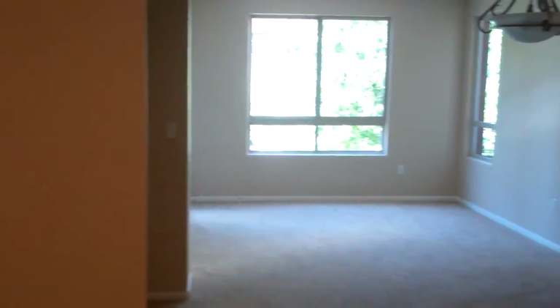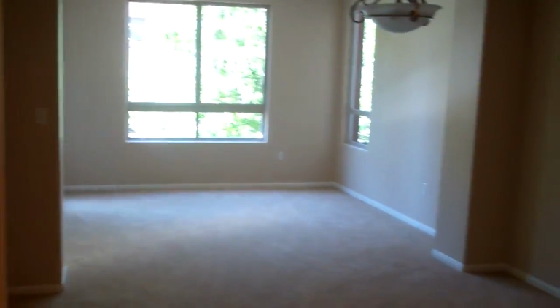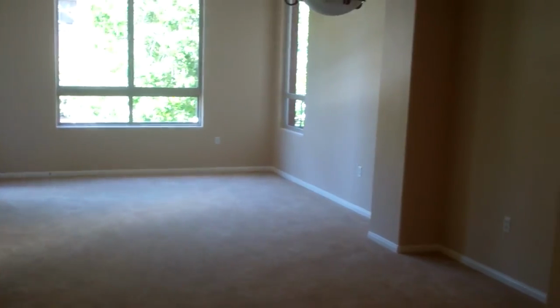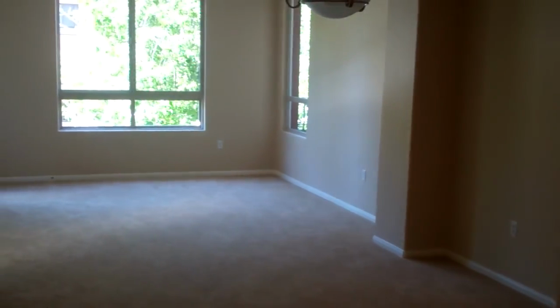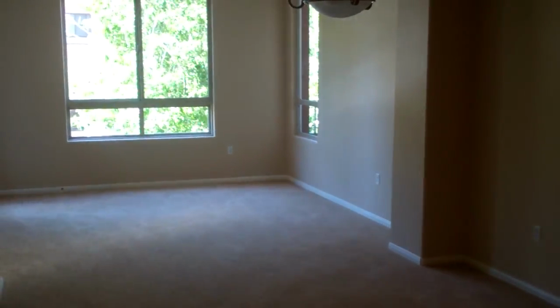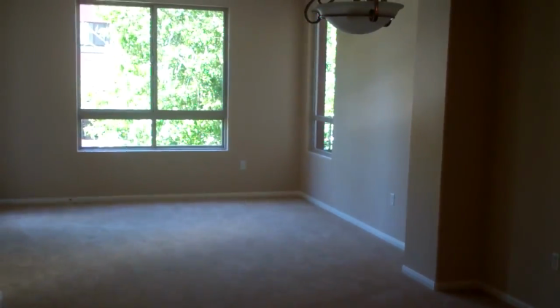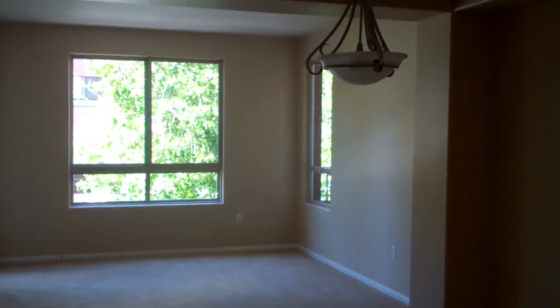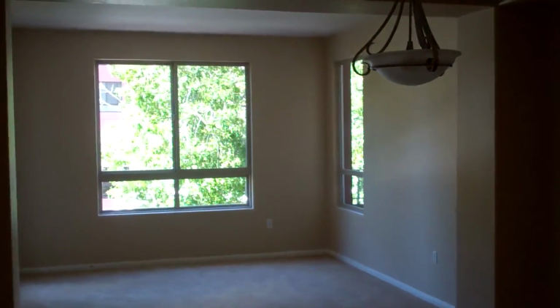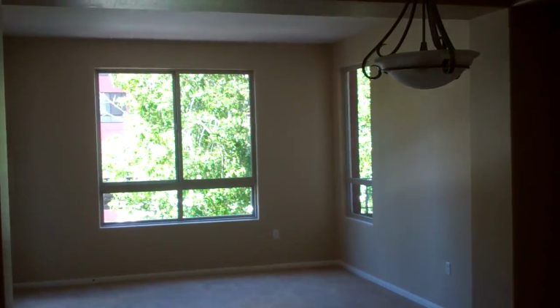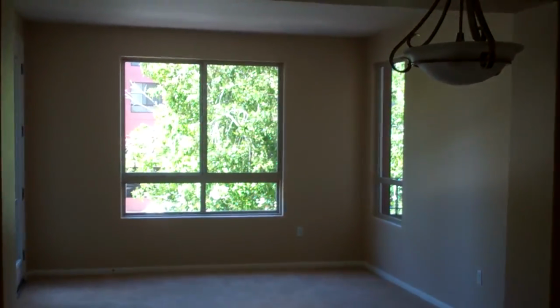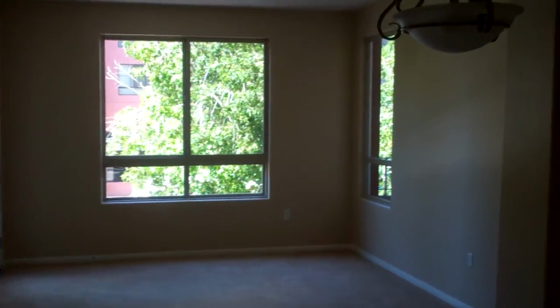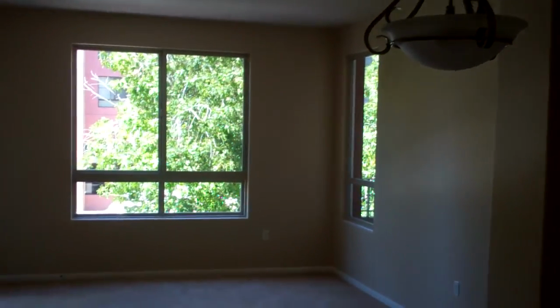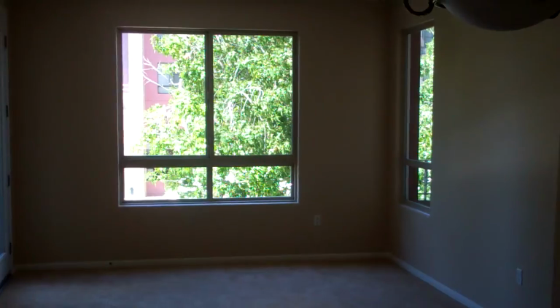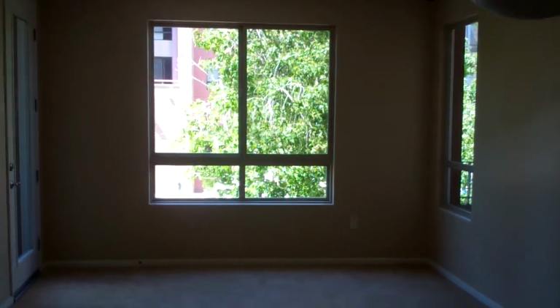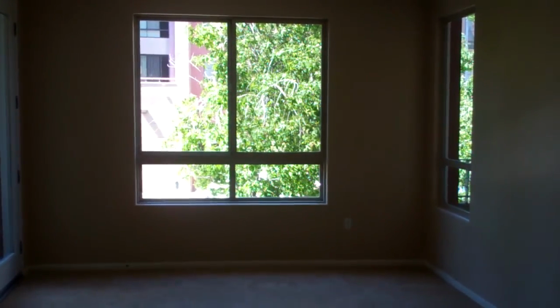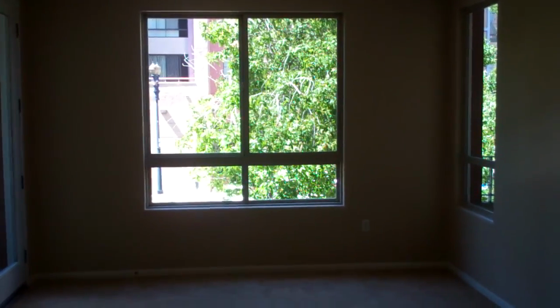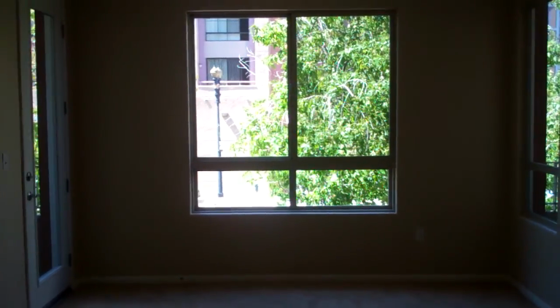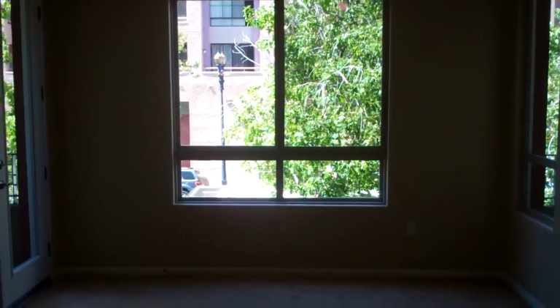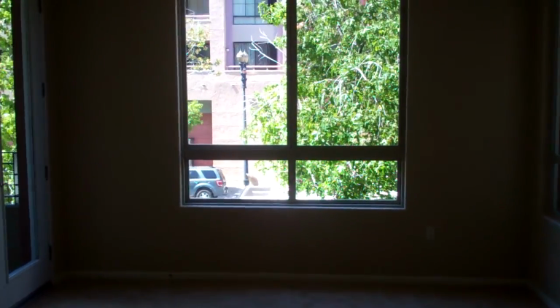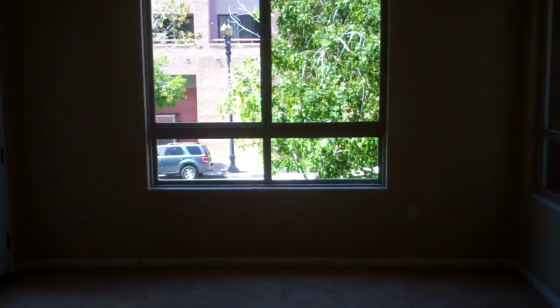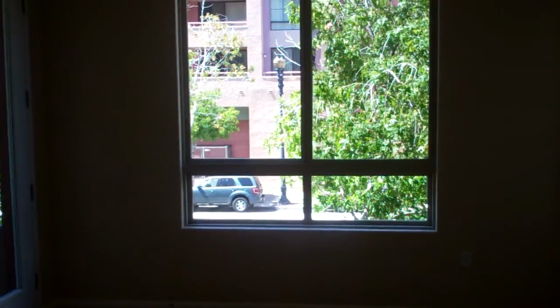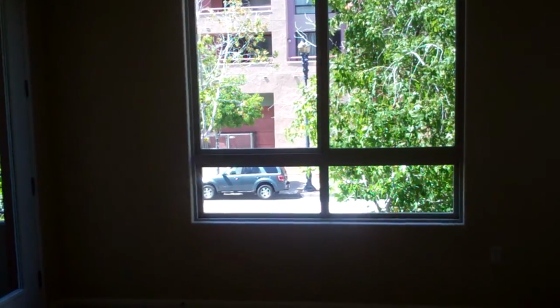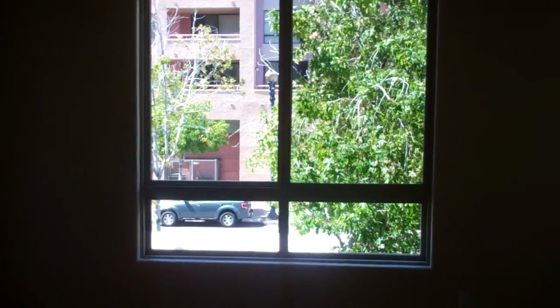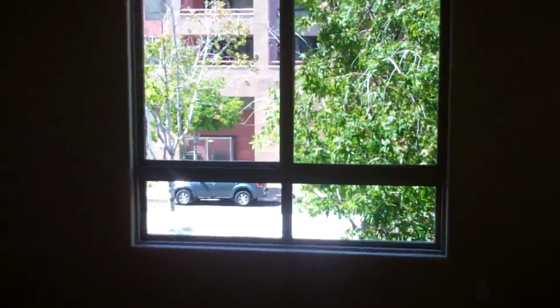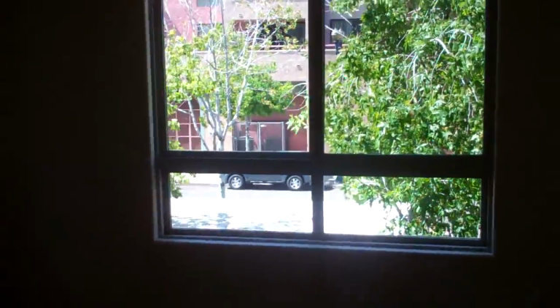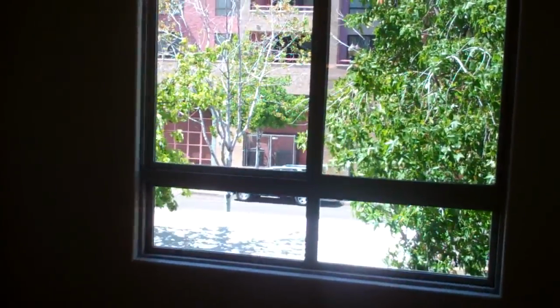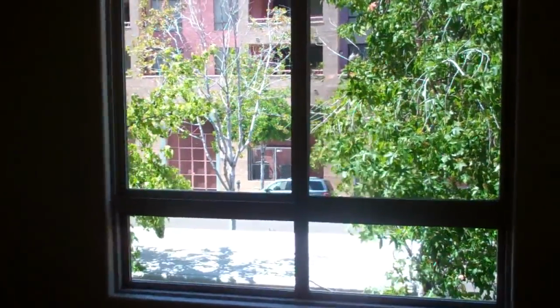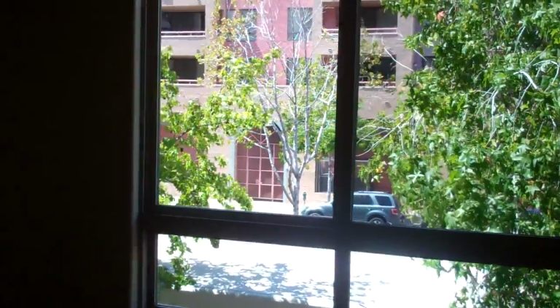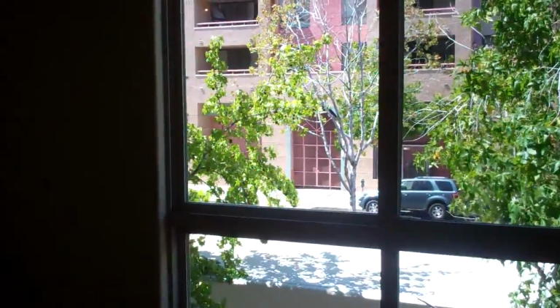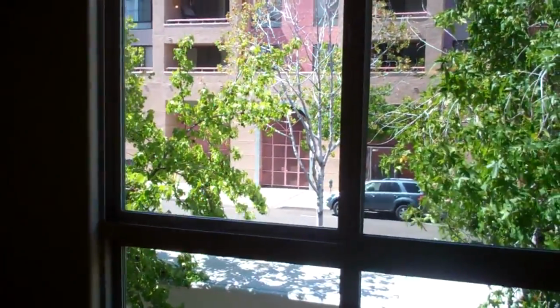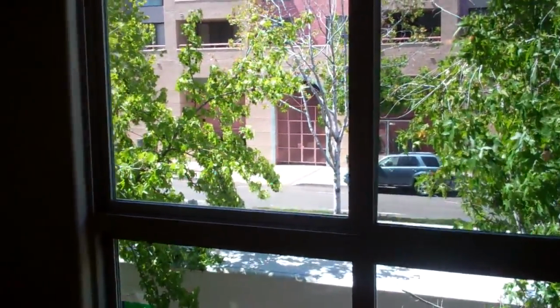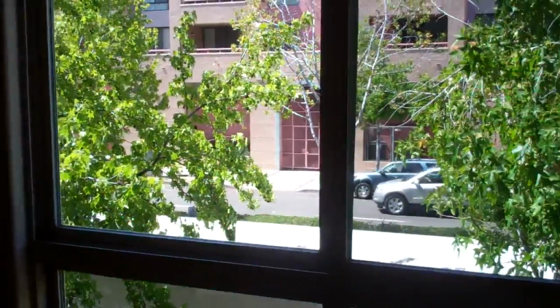If you'd like to schedule a private viewing, please give us a call — we'd love to work with you and show you this beautiful unit. Our phone number is 619-259-5558, and you can also email us at info@isellthecity.com. Thanks so much.